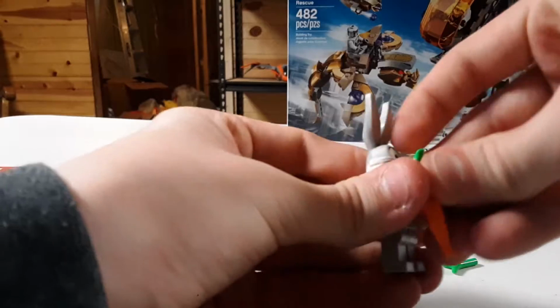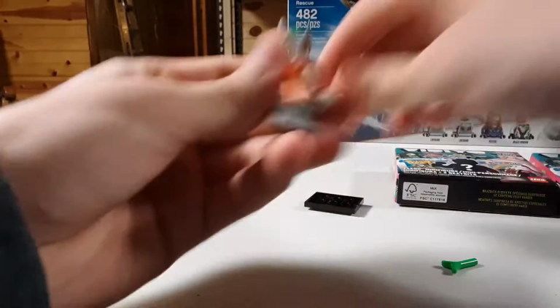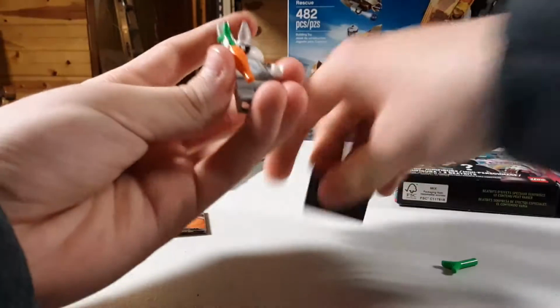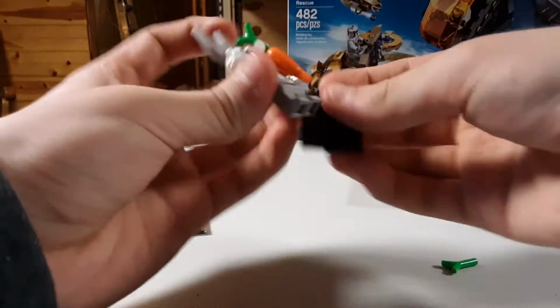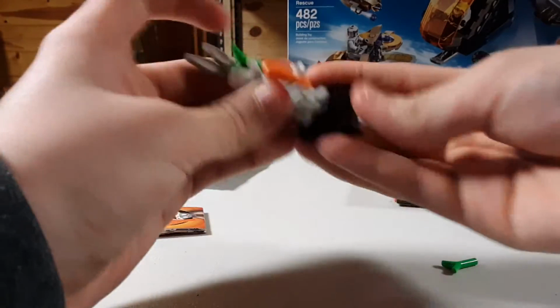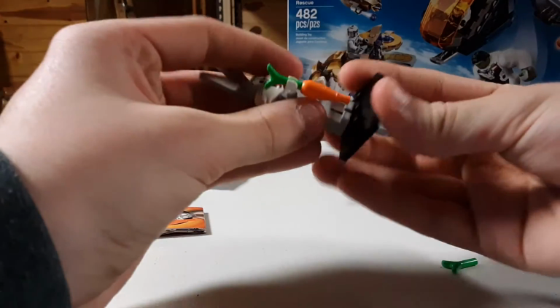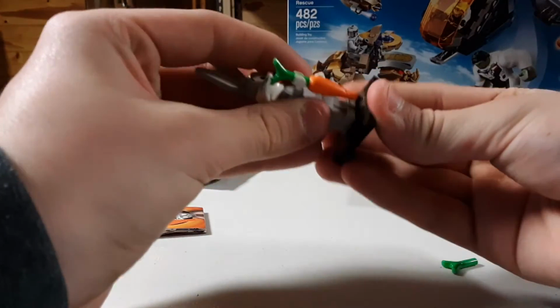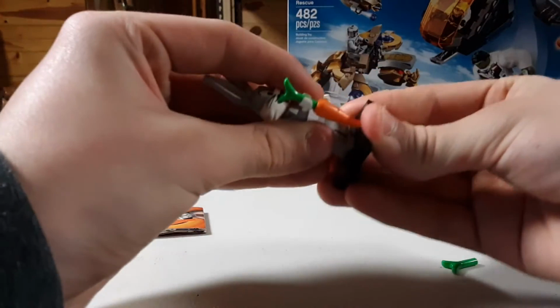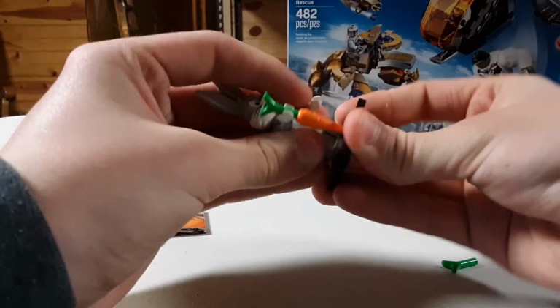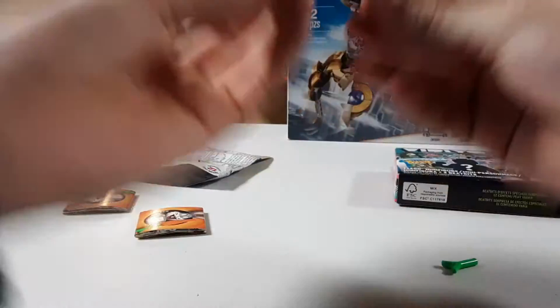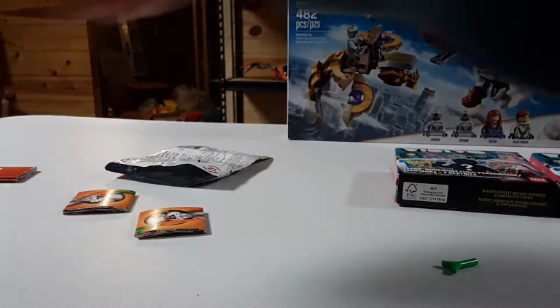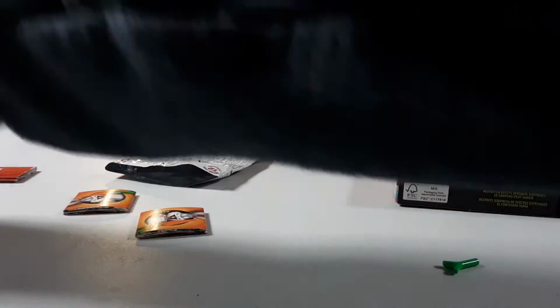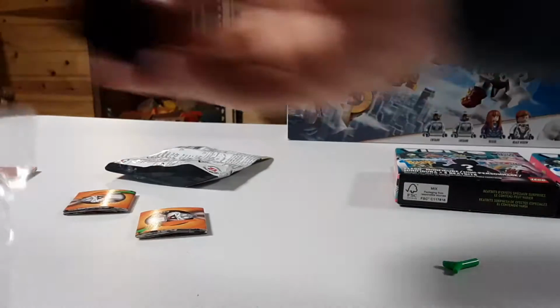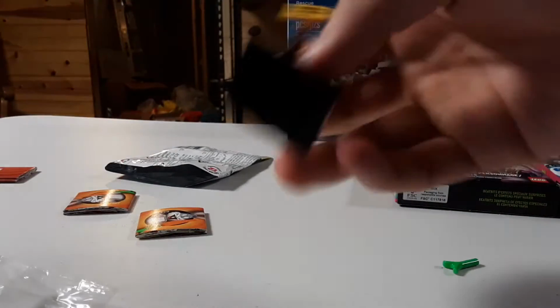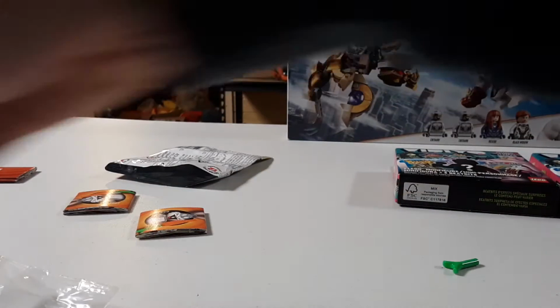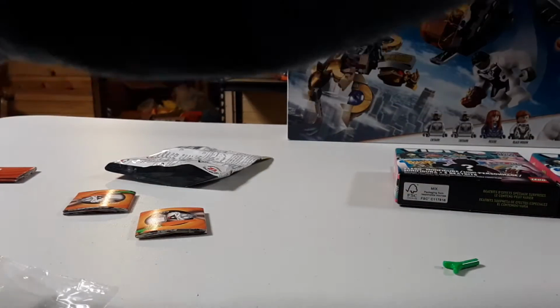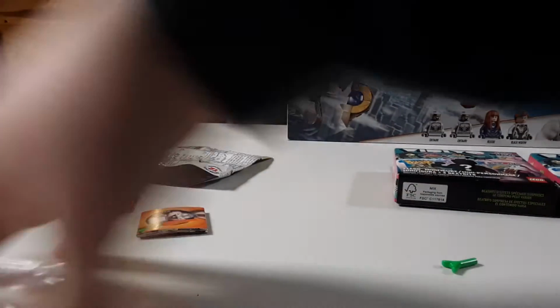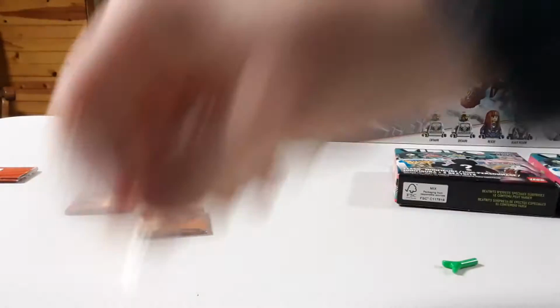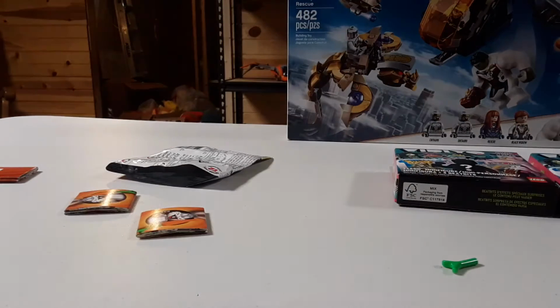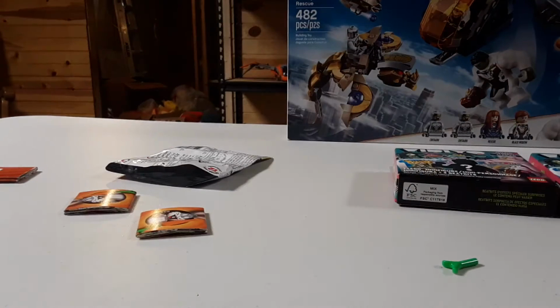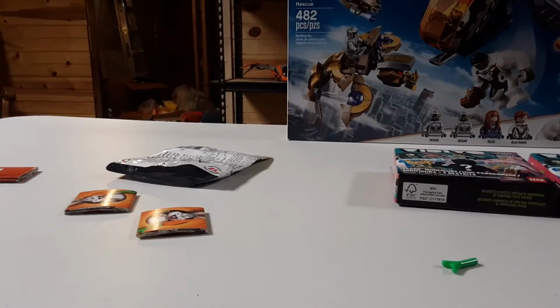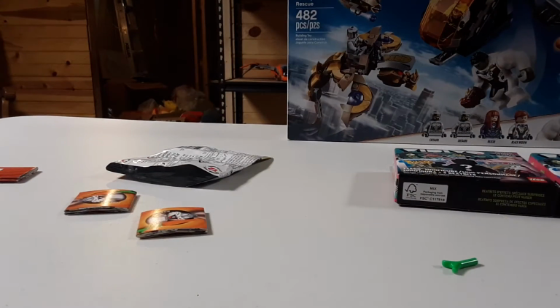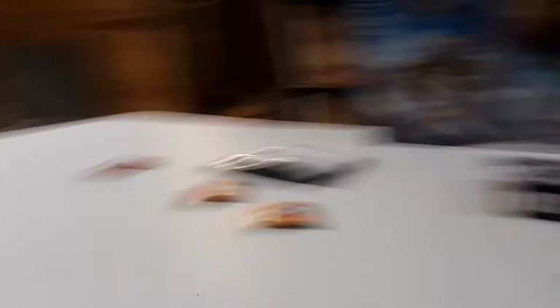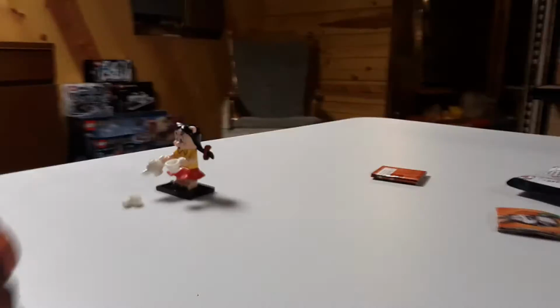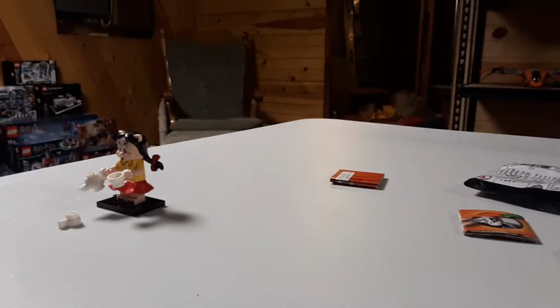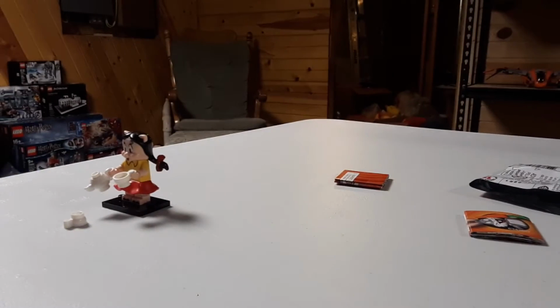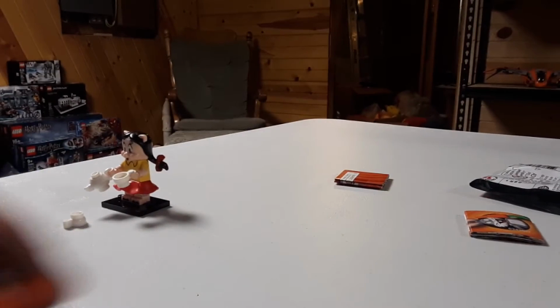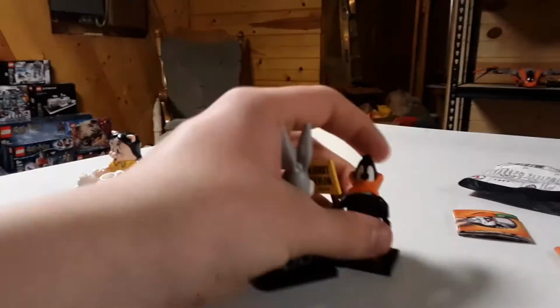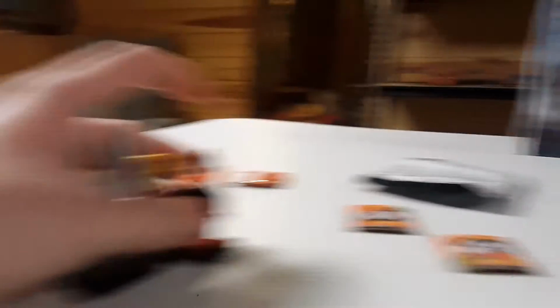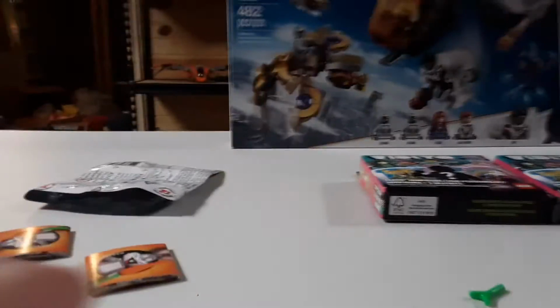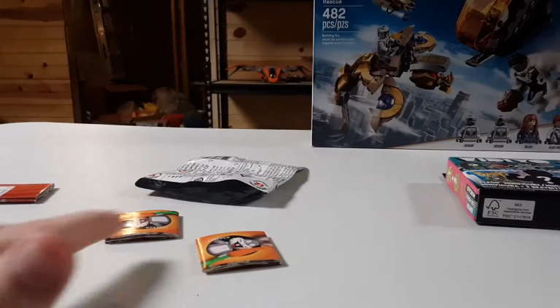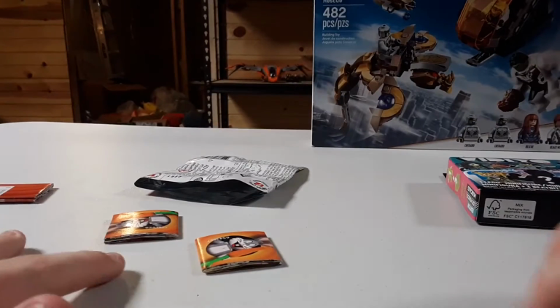I'd say my favorite ones out of the three that I got are Bugs and Daffy. And Petunia Pig is definitely last, because she's just not that exciting.